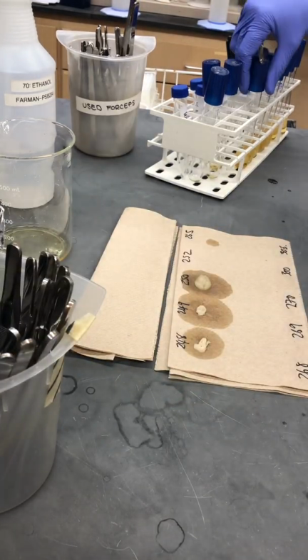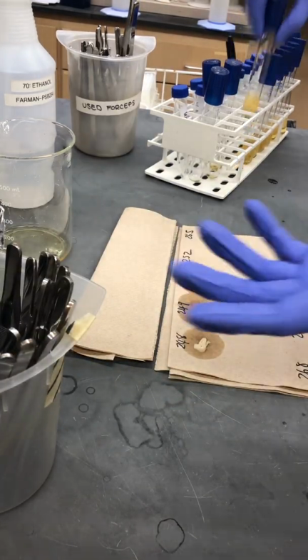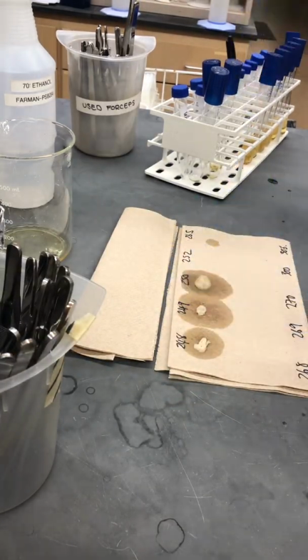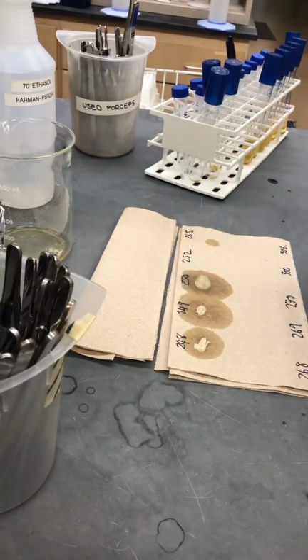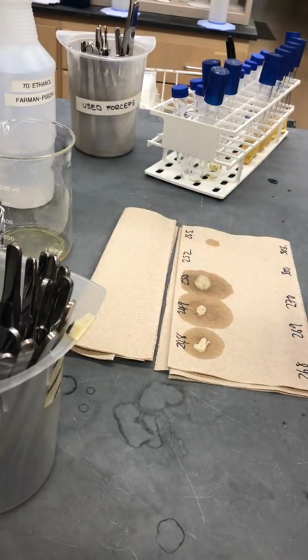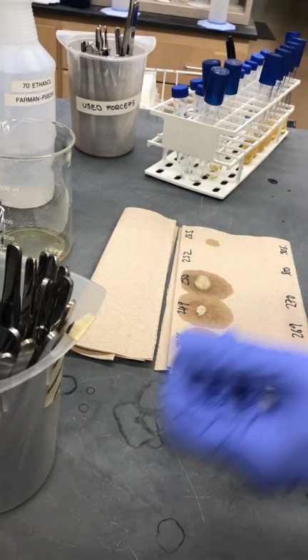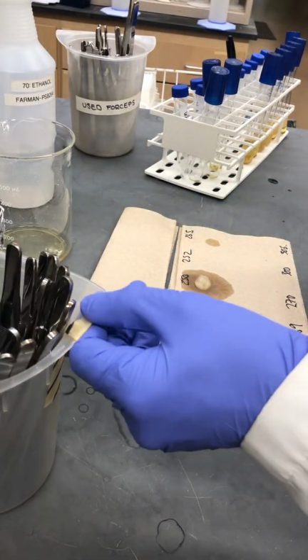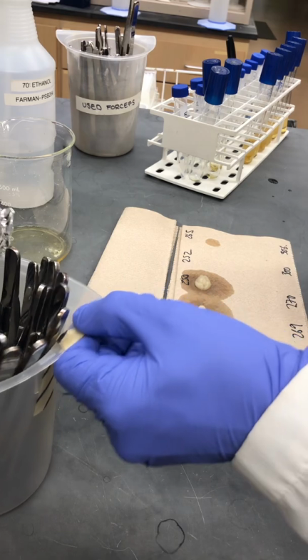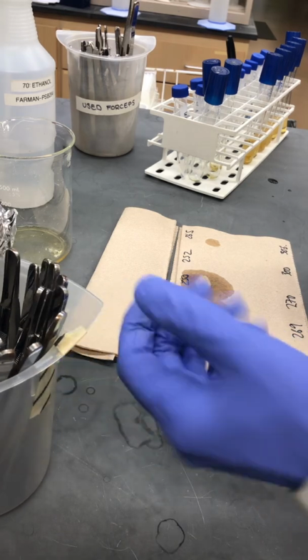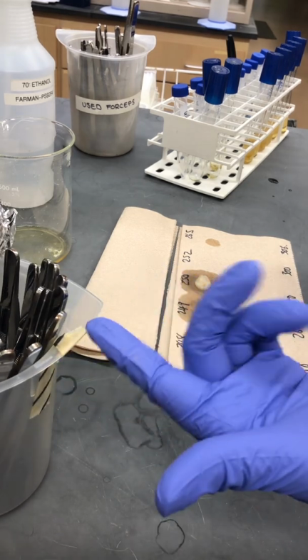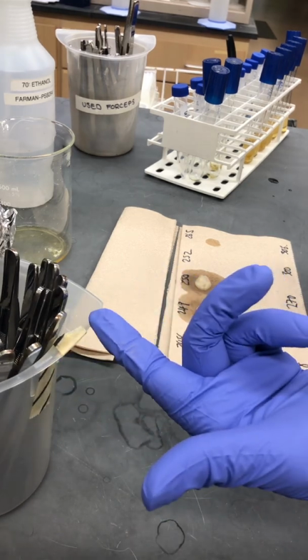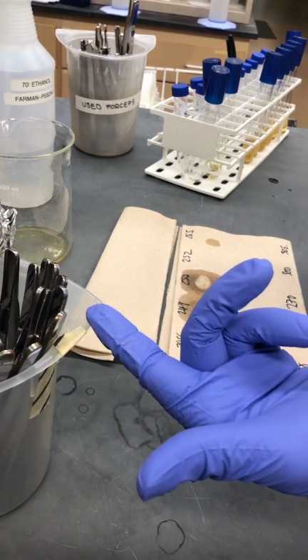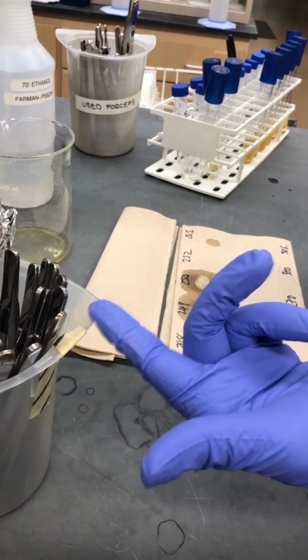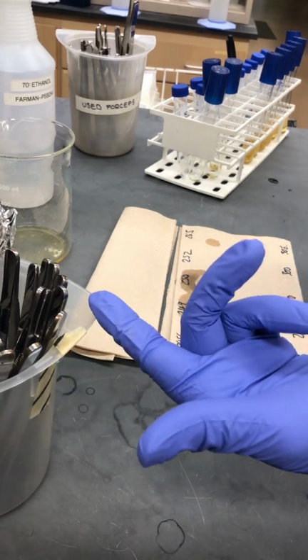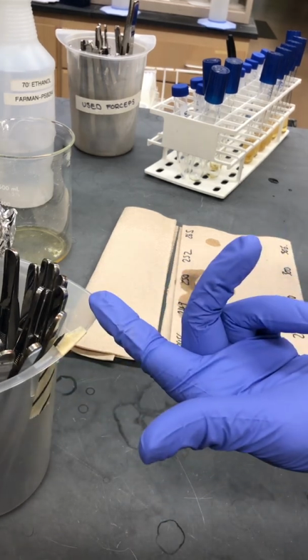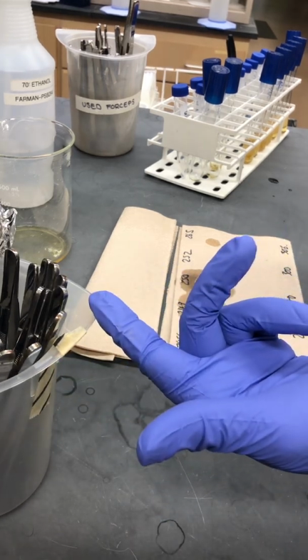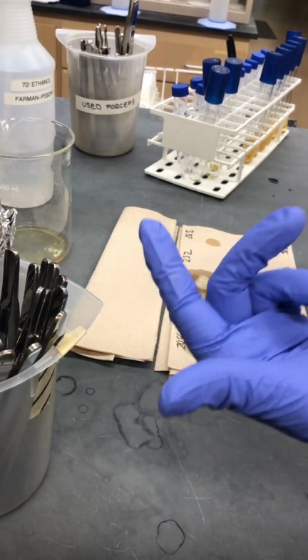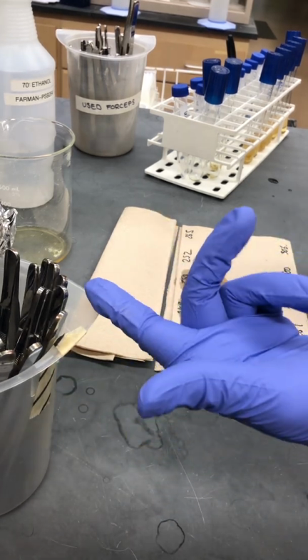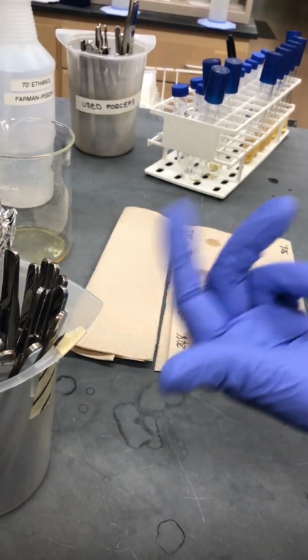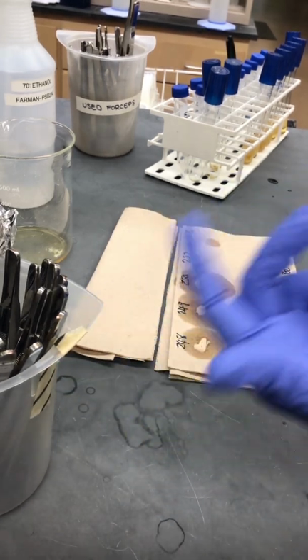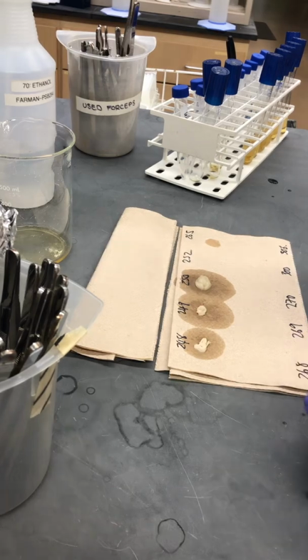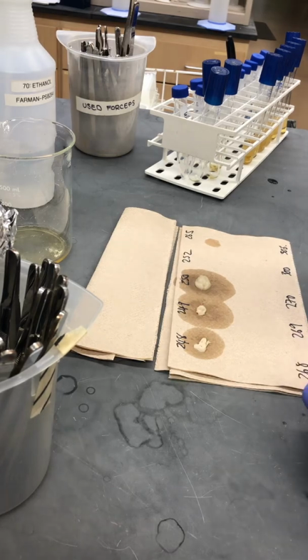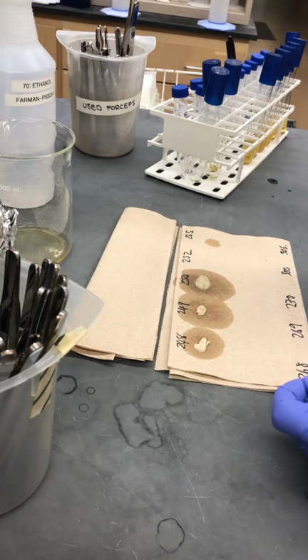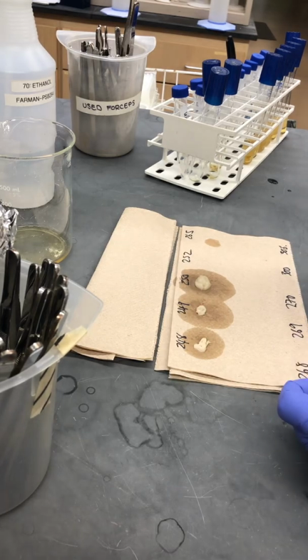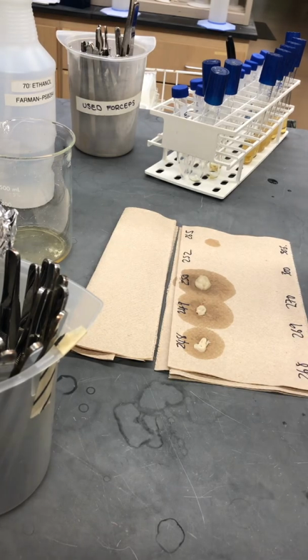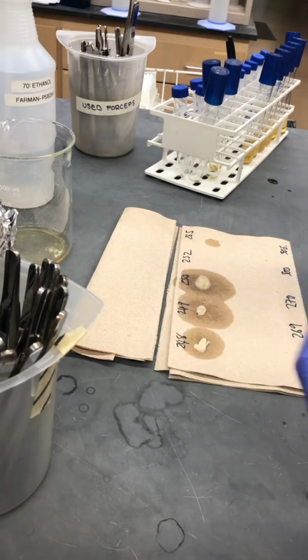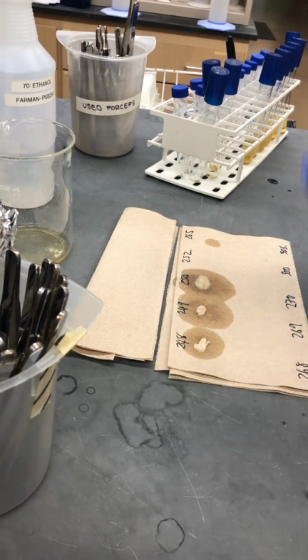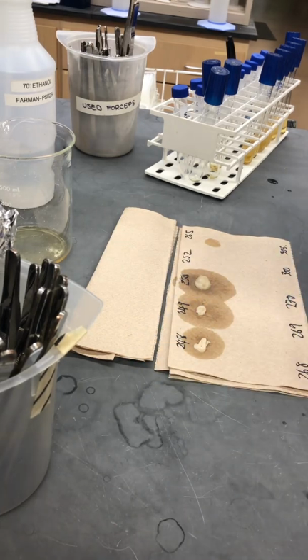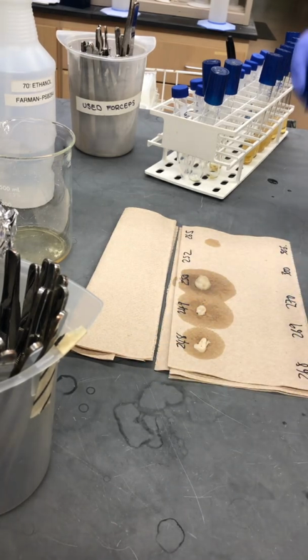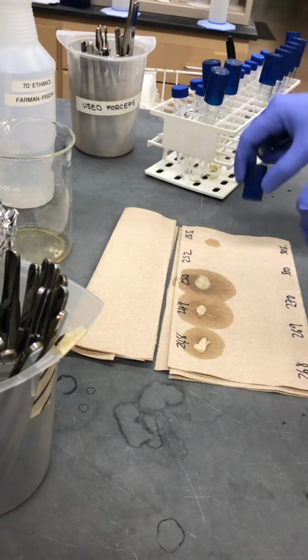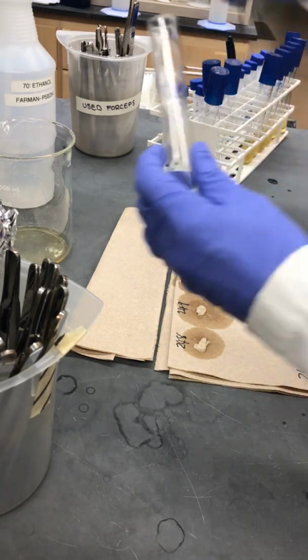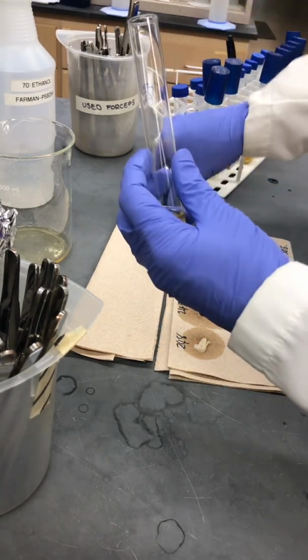We keep sterilized forceps on hand so that we don't have to keep flaming forceps in between each use — it just allows us to process the samples a lot more quickly.